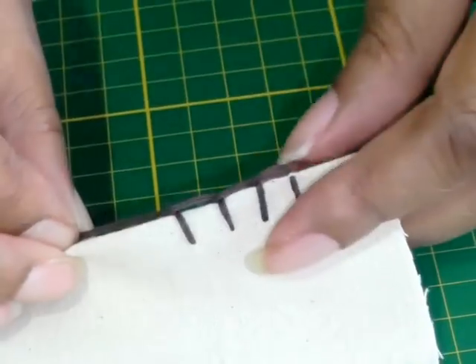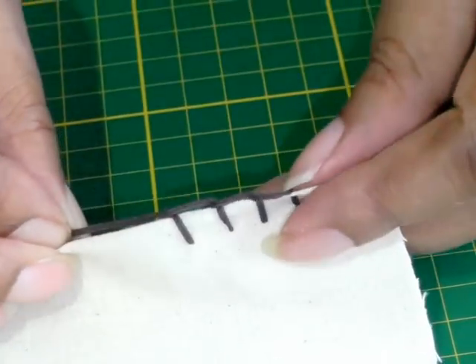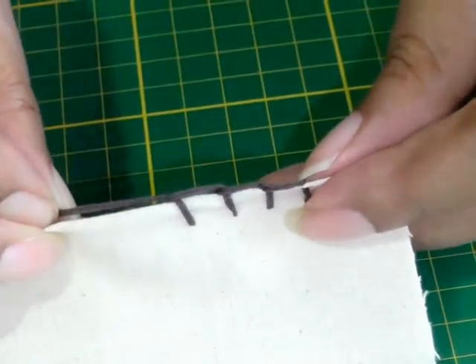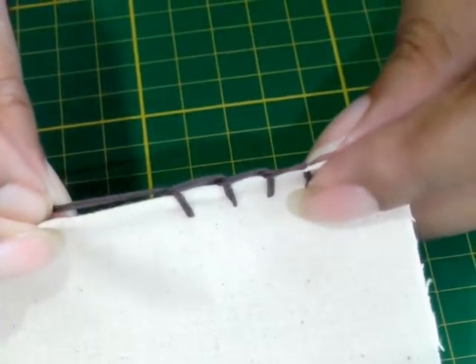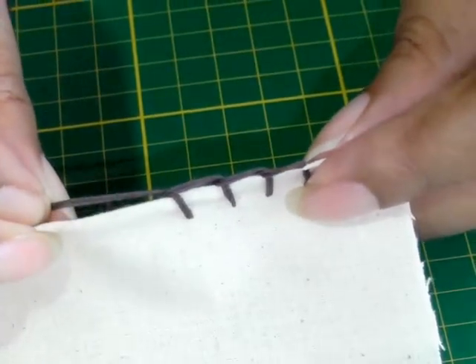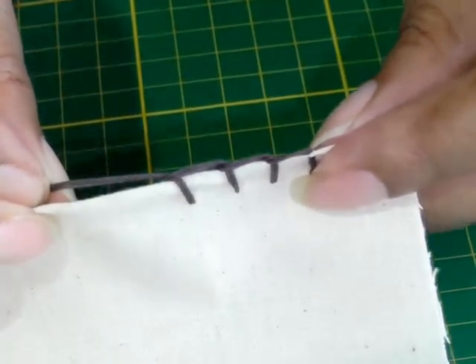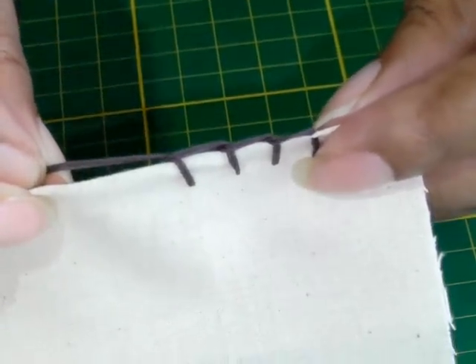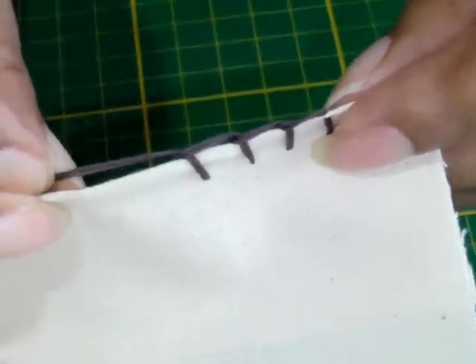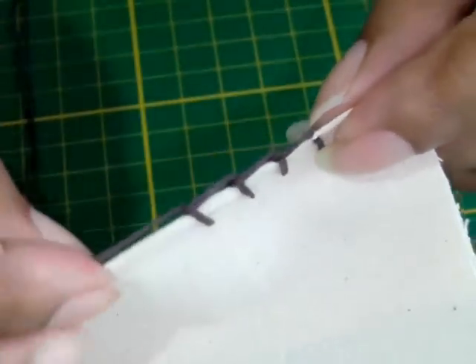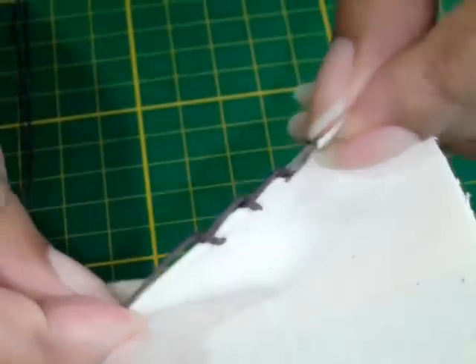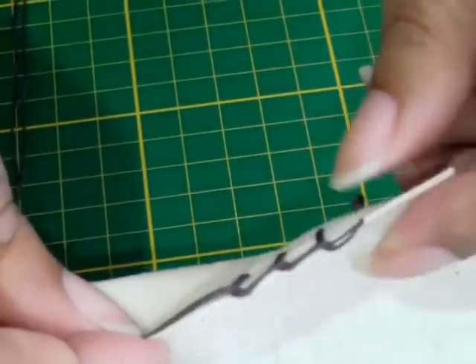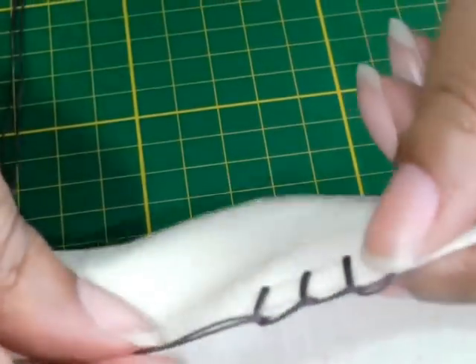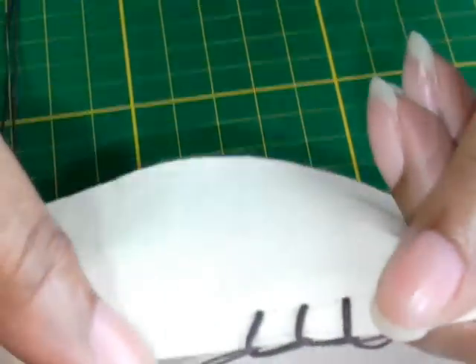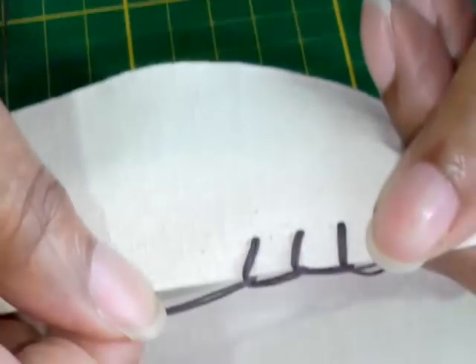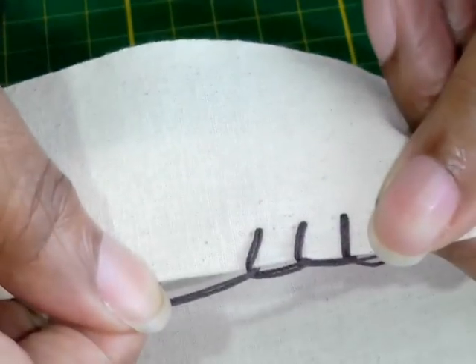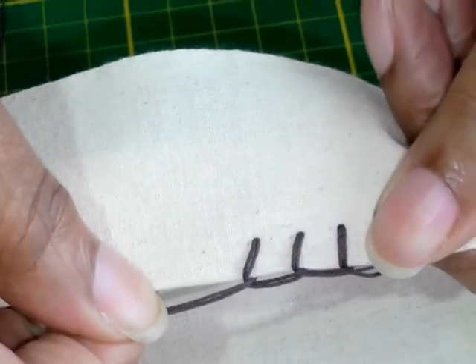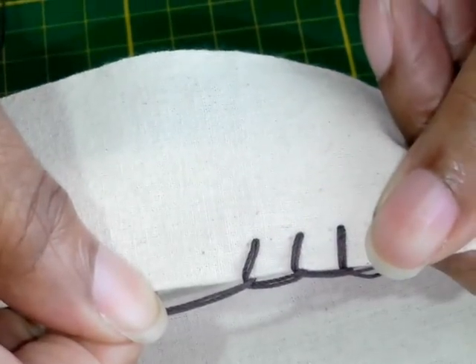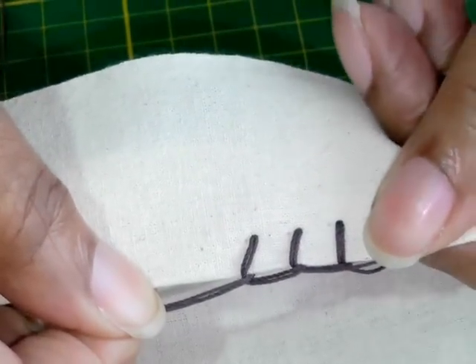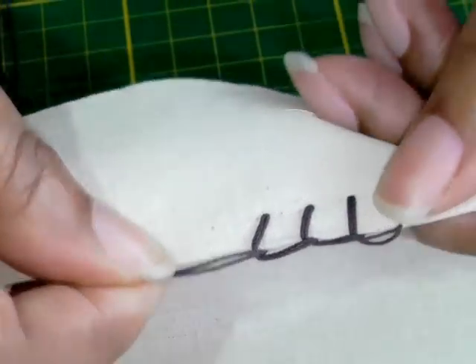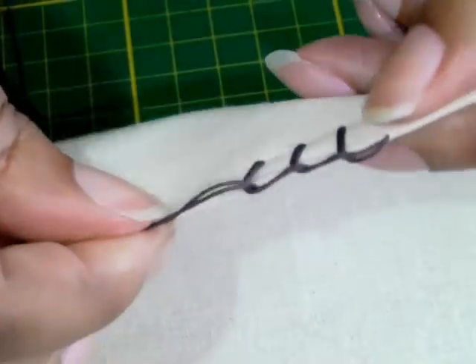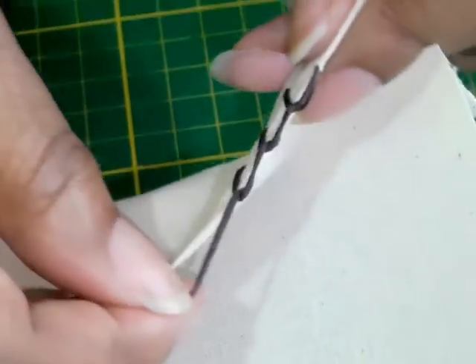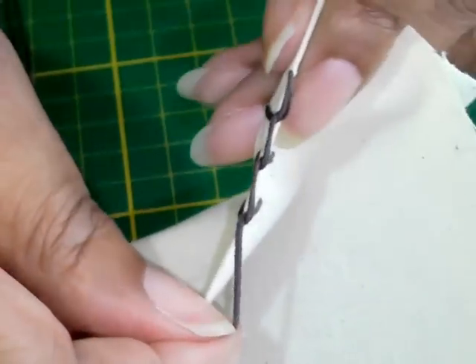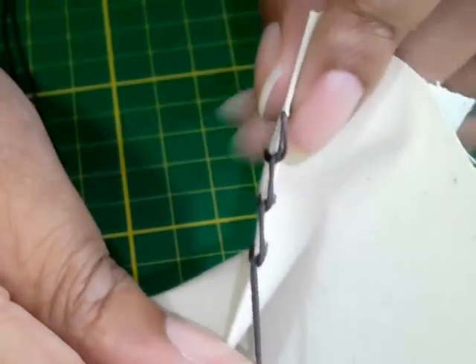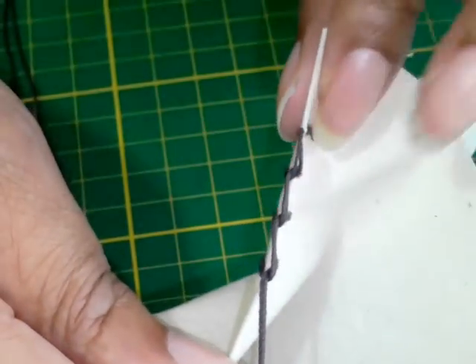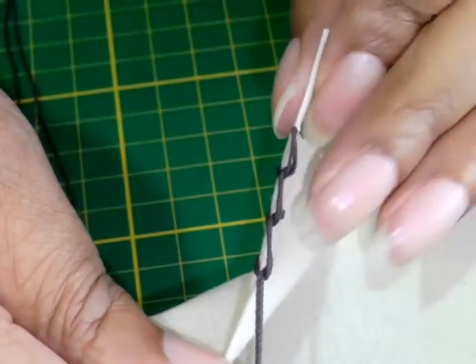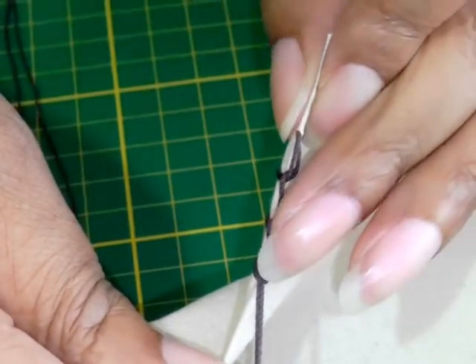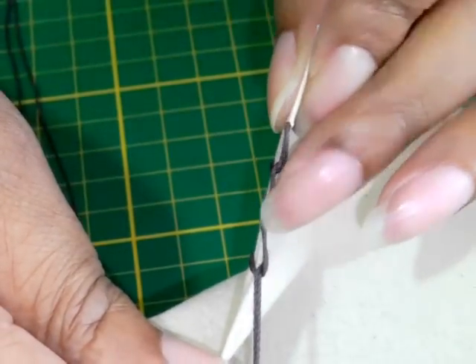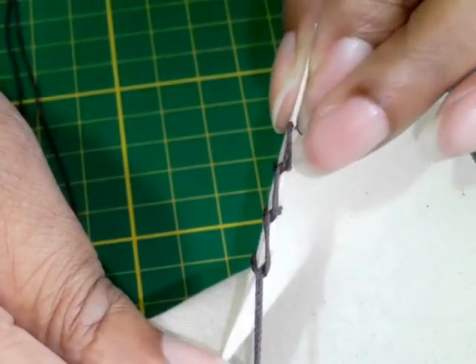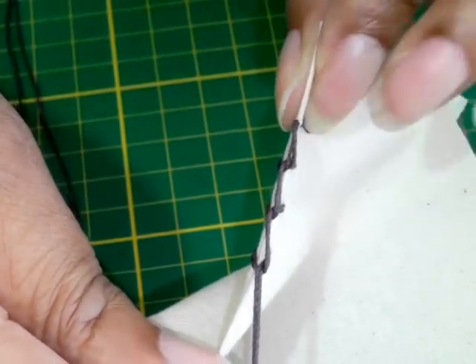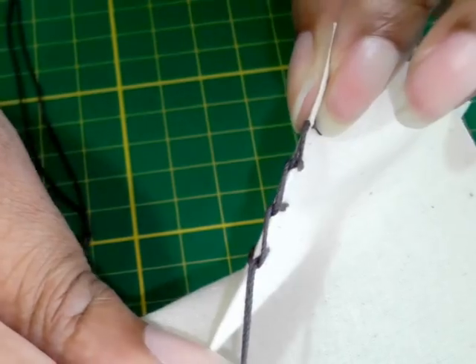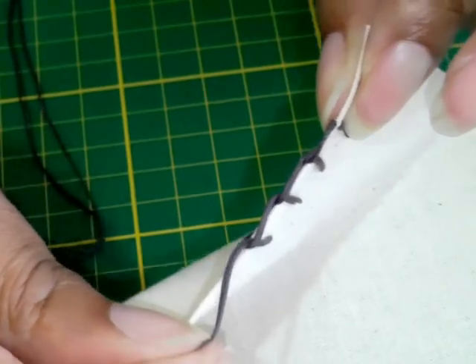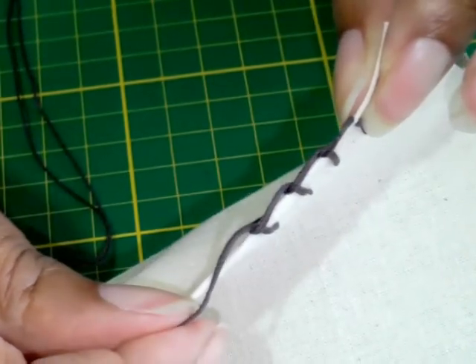If I show you up close, here's what it looks like on the reverse side — it's the same — and then you've got this covering along the edge of the fabric.